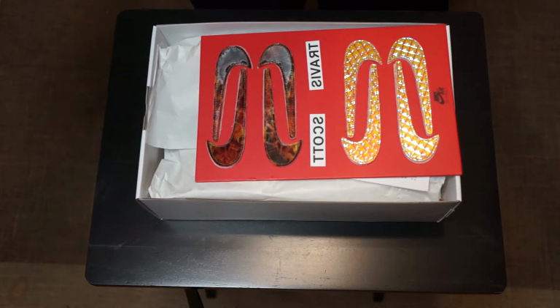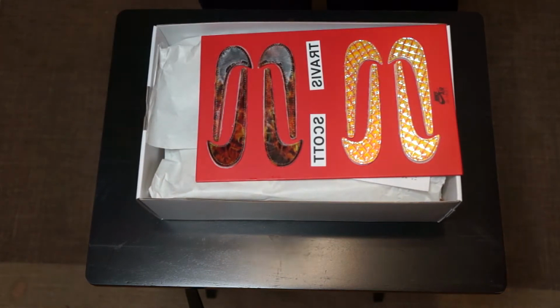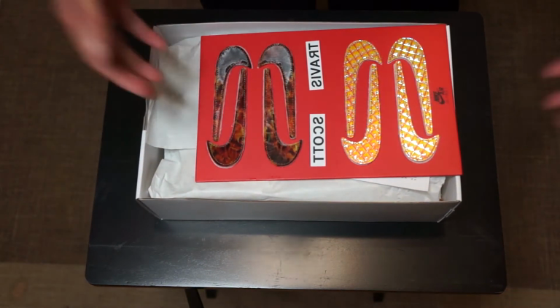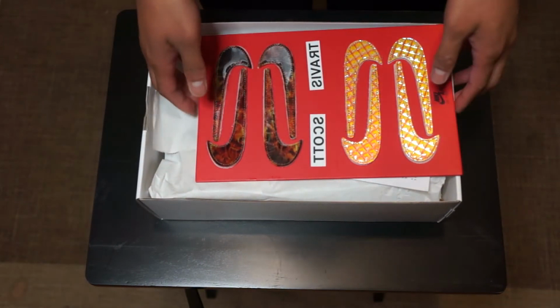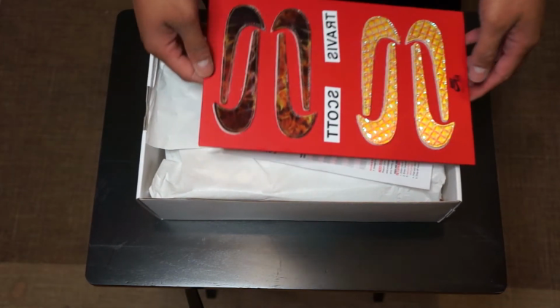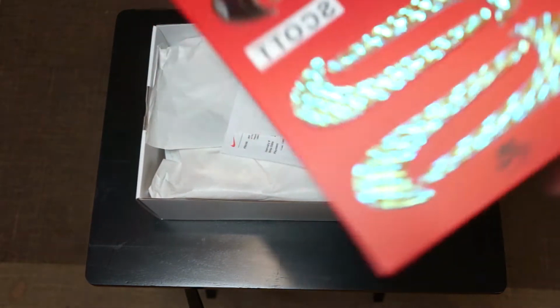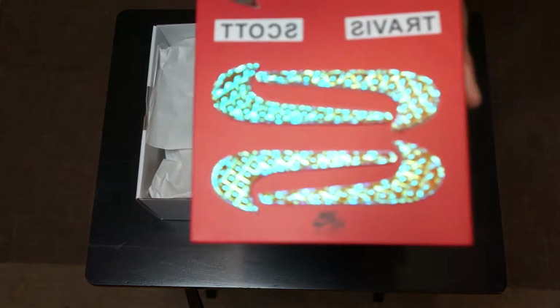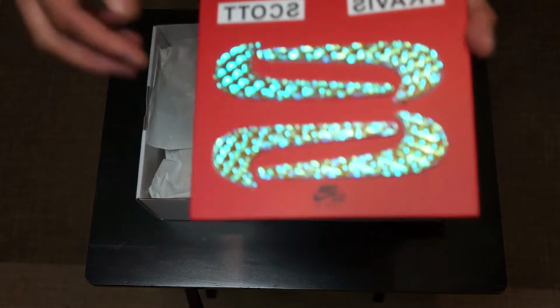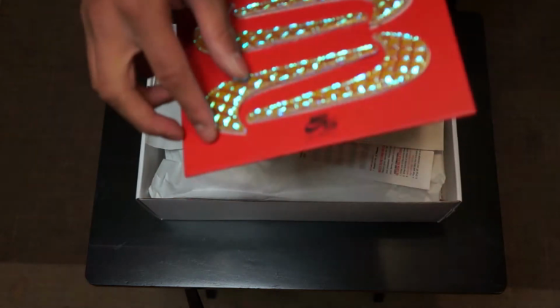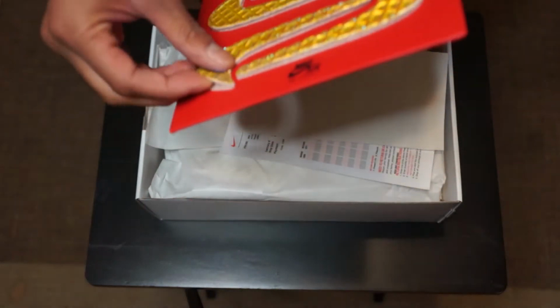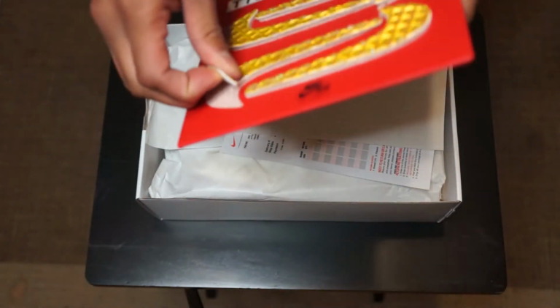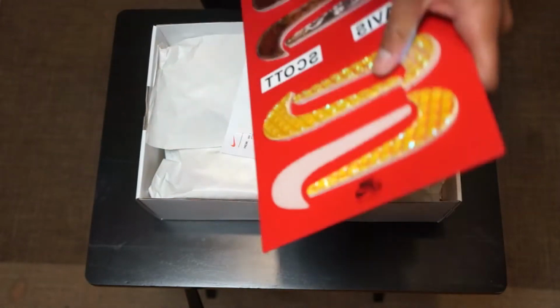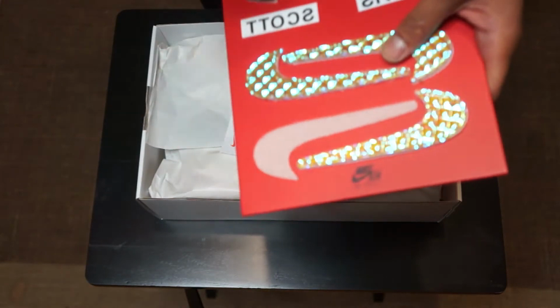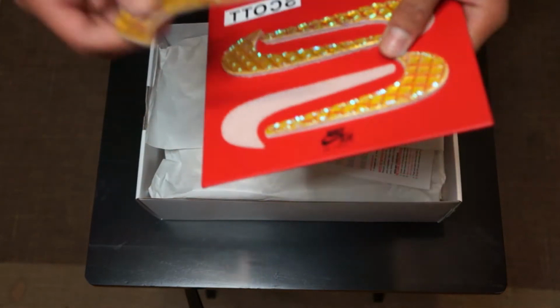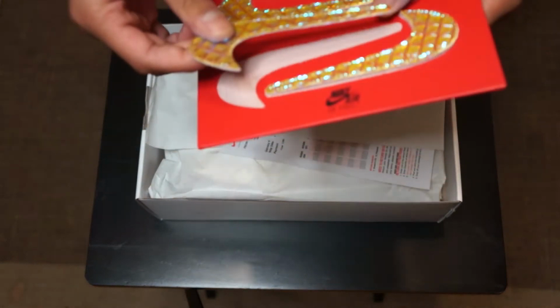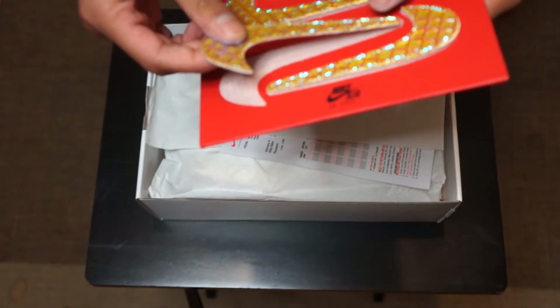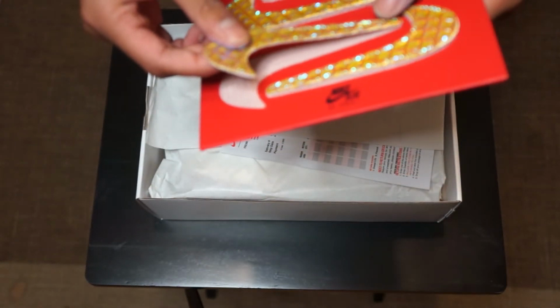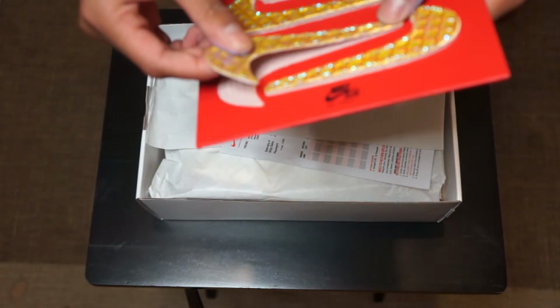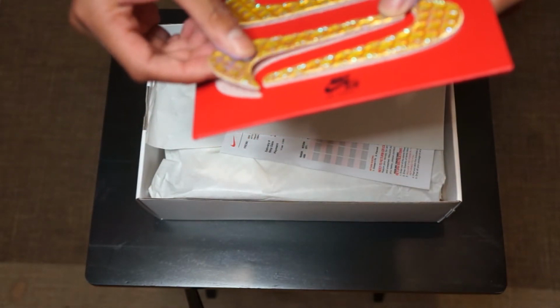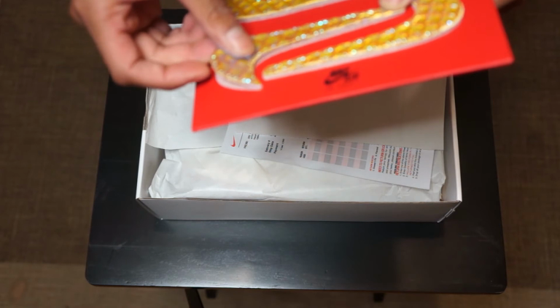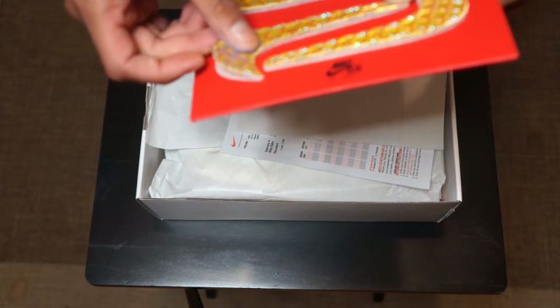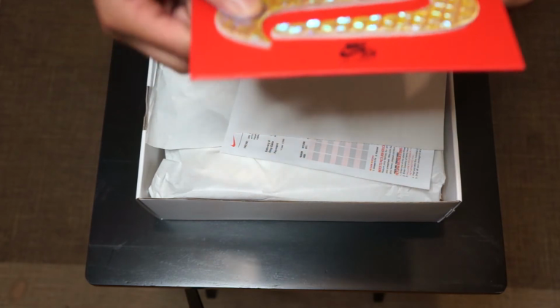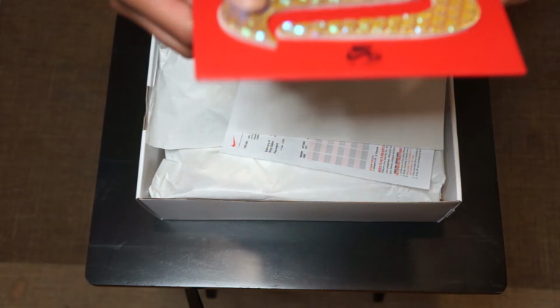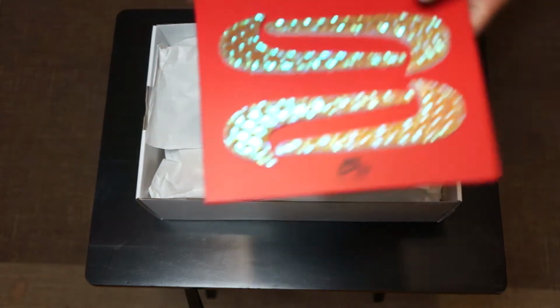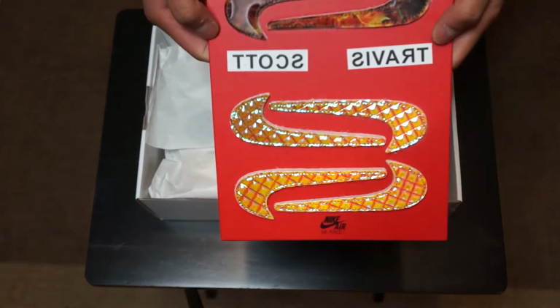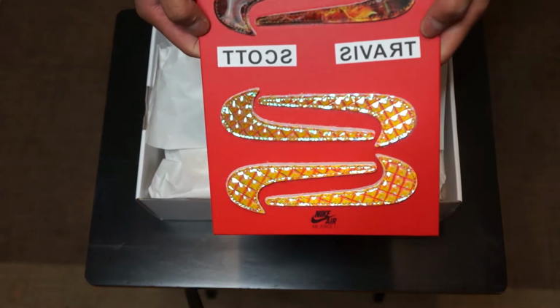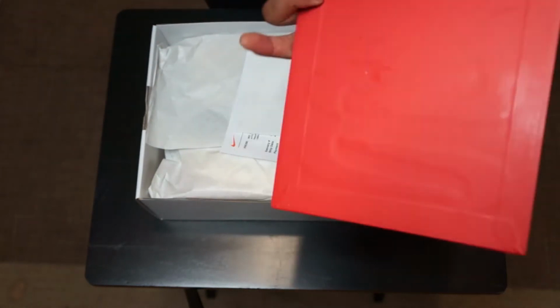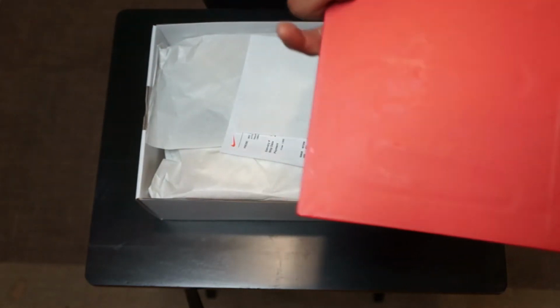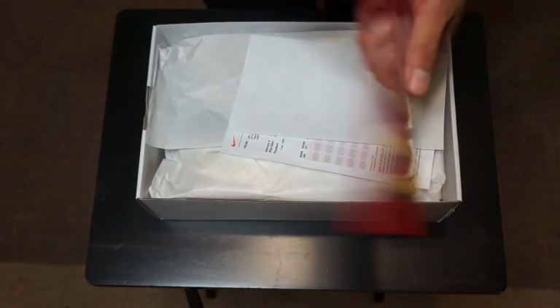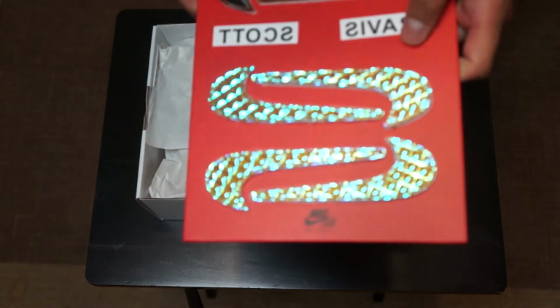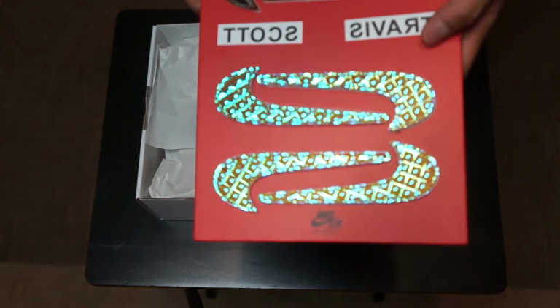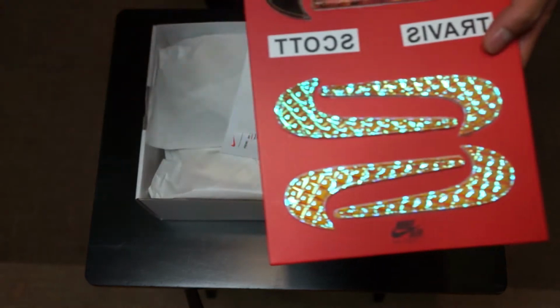As you guys may already know, the Travis Scott Air Force Ones come with the interchangeable Velcro swooshes. I feel like Nike is overdoing it now — there are so many shoes out with interchangeable swooshes. It was cool at the beginning, but now it's just getting overplayed at this point.